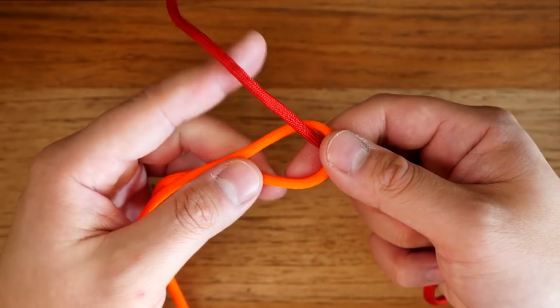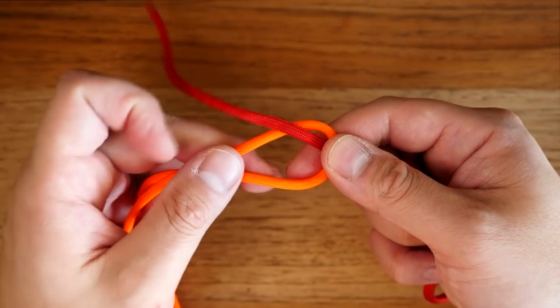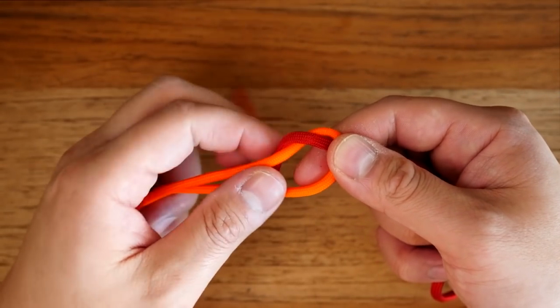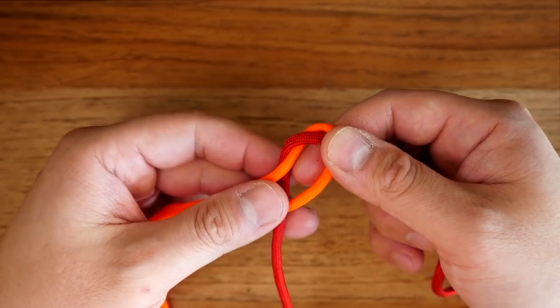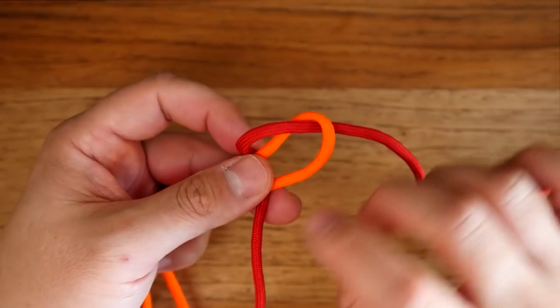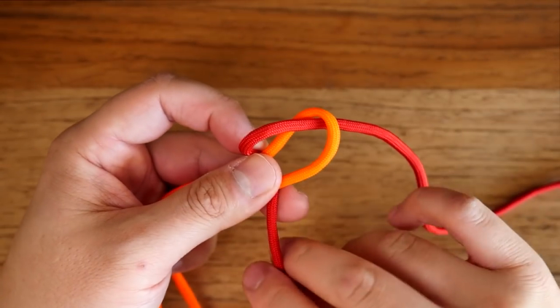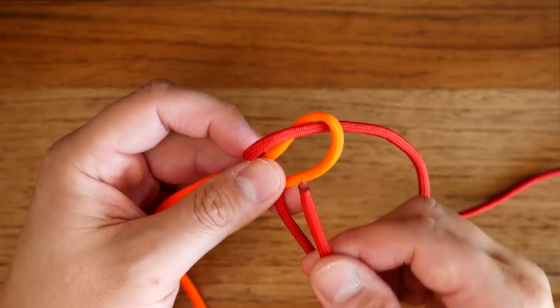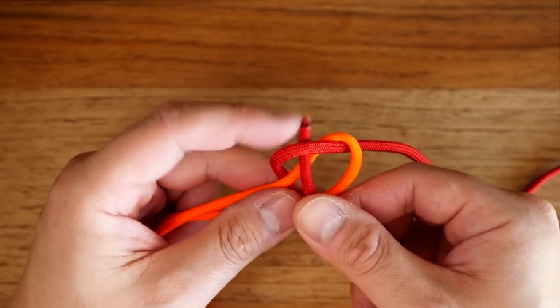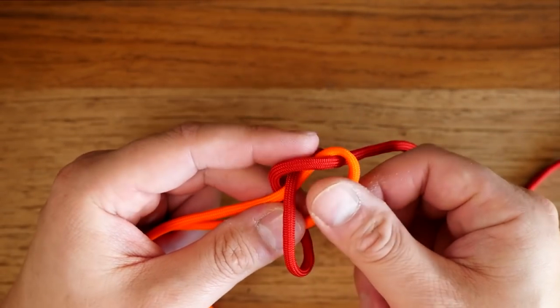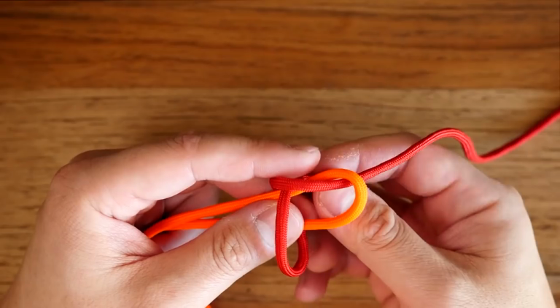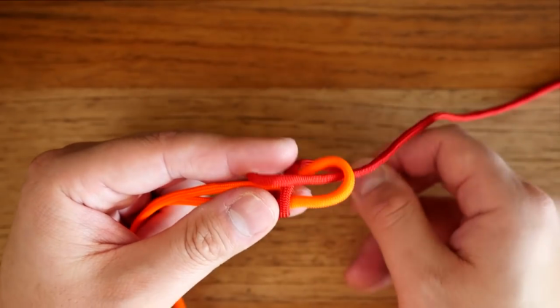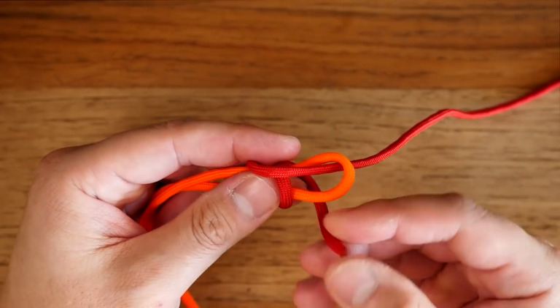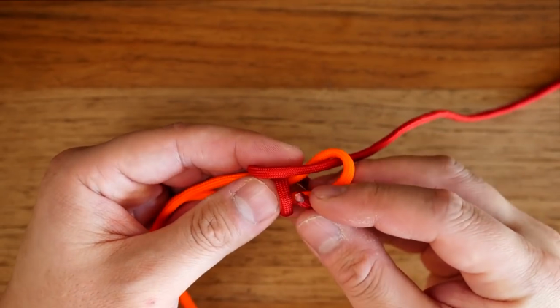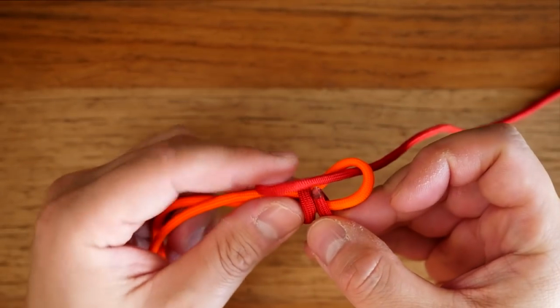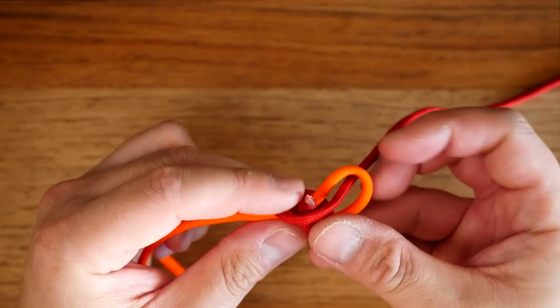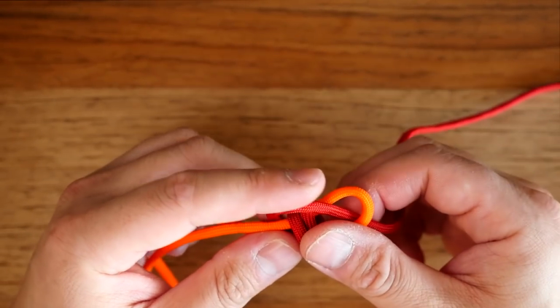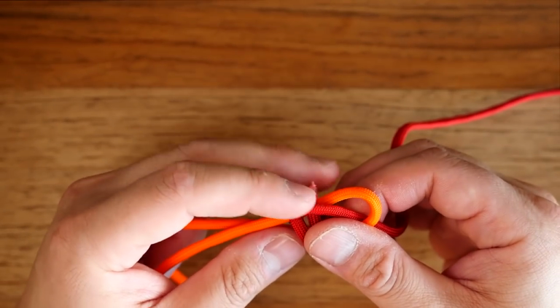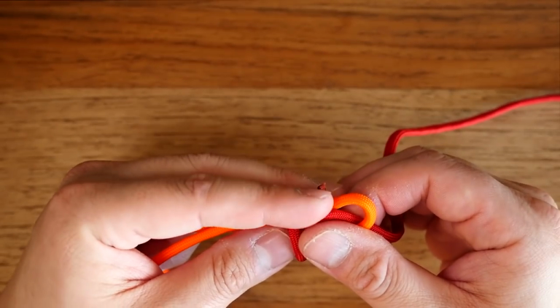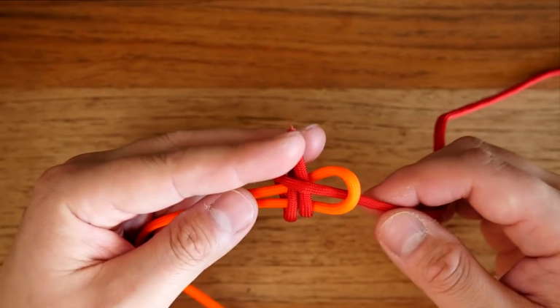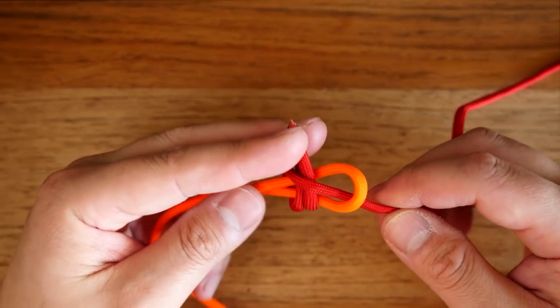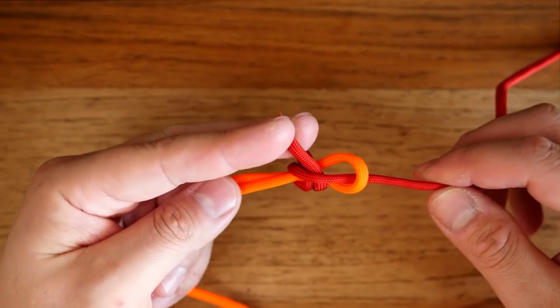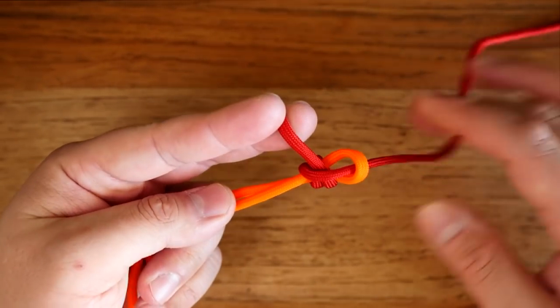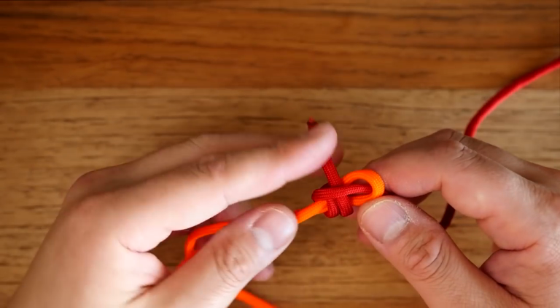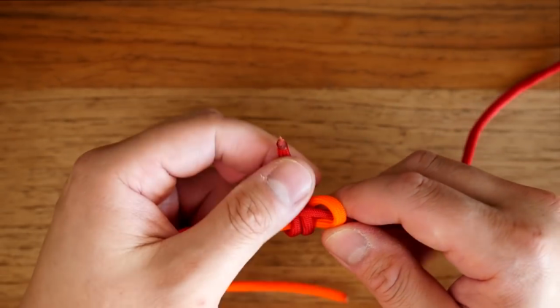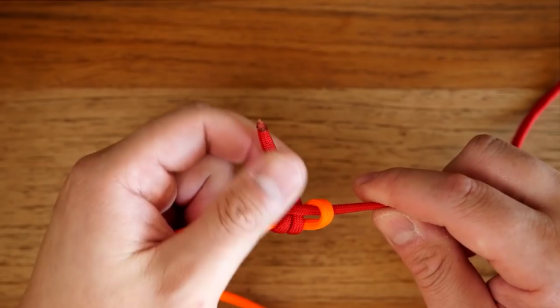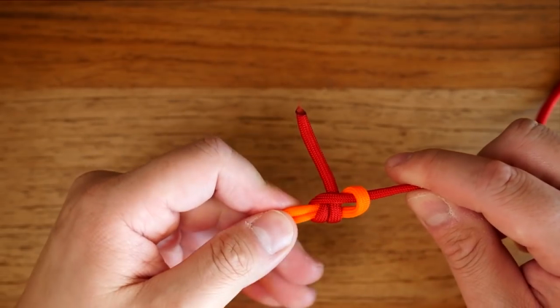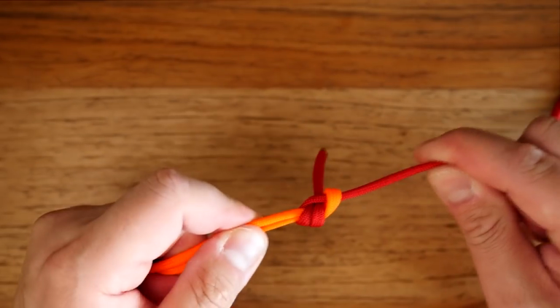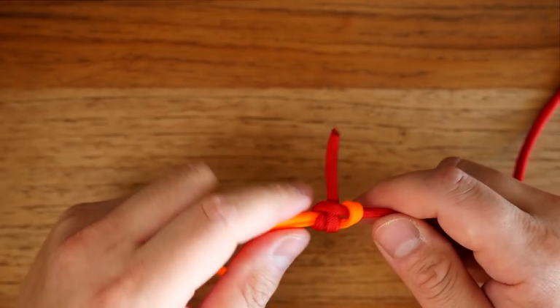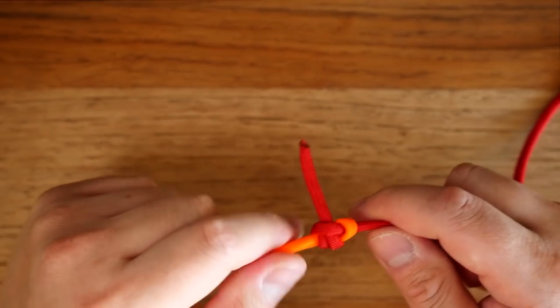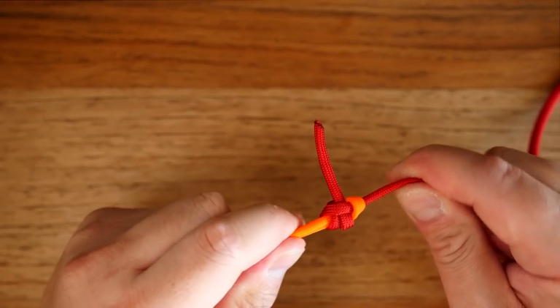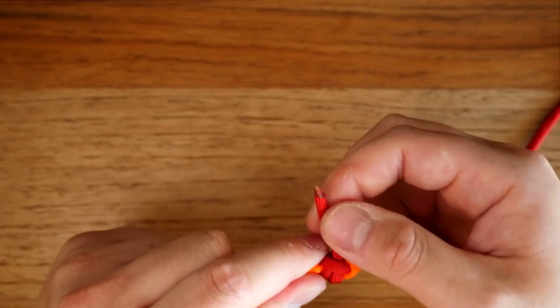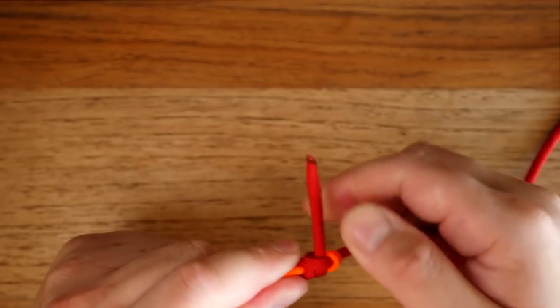If you want to tie a double sheet bend, it's the exact same process. However, after passing the rope underneath itself once, you're going to do a second pass to form a double sheet bend.